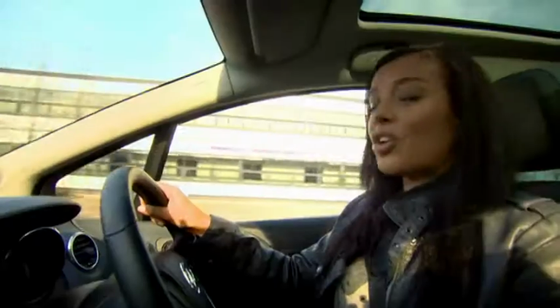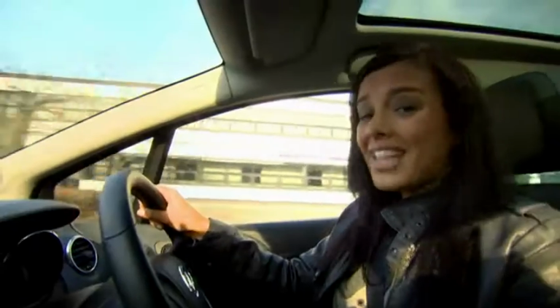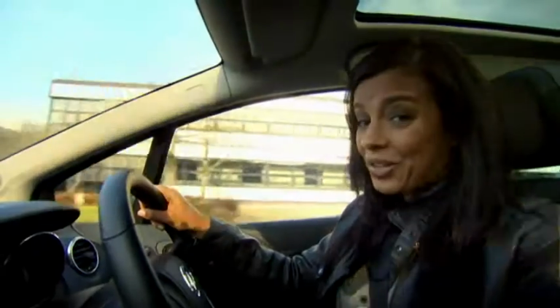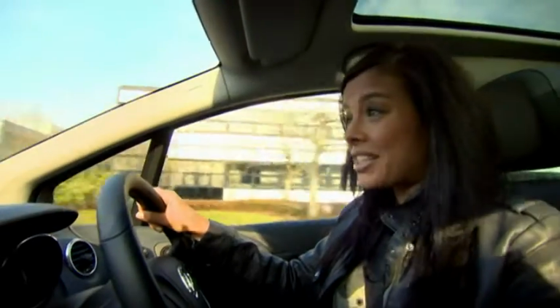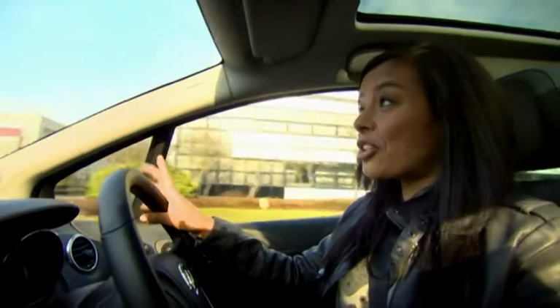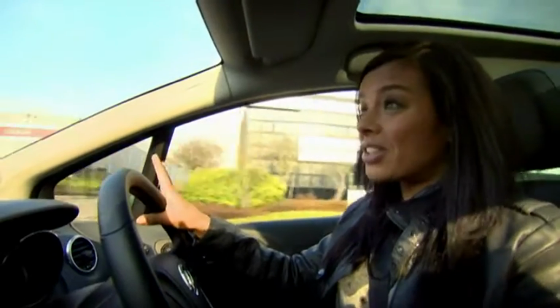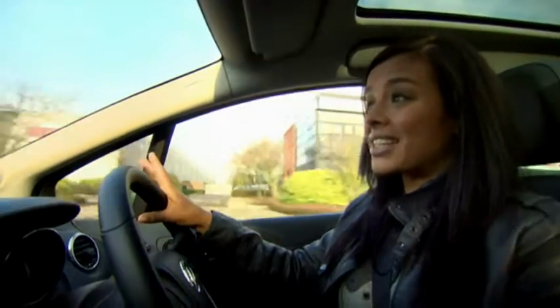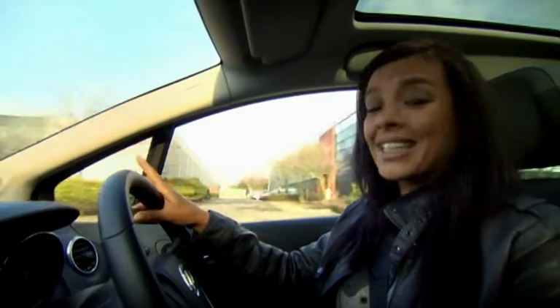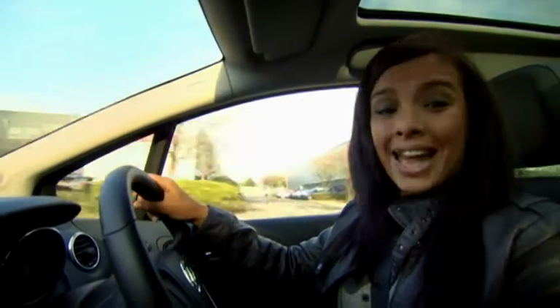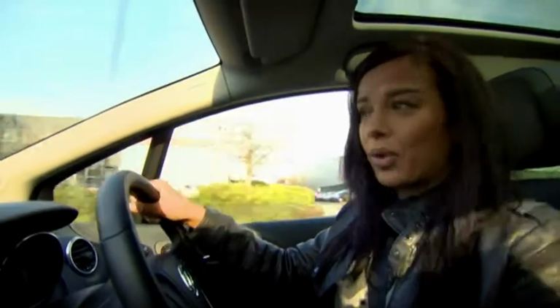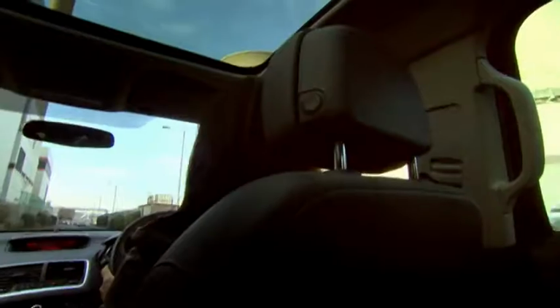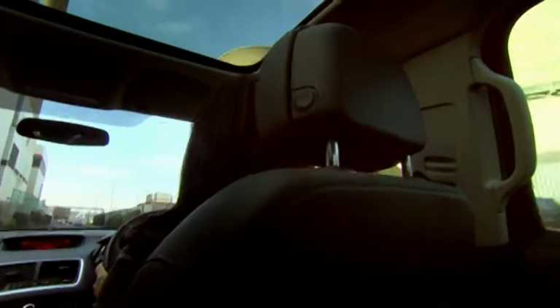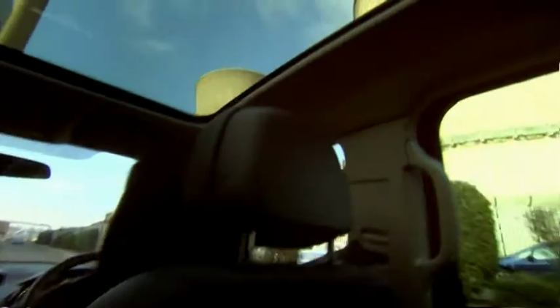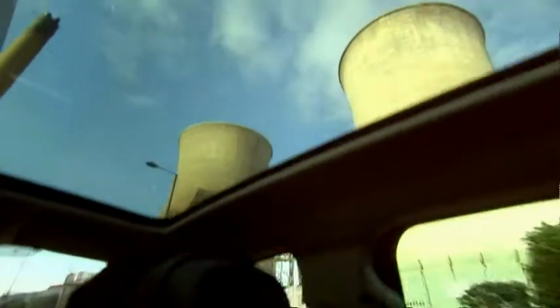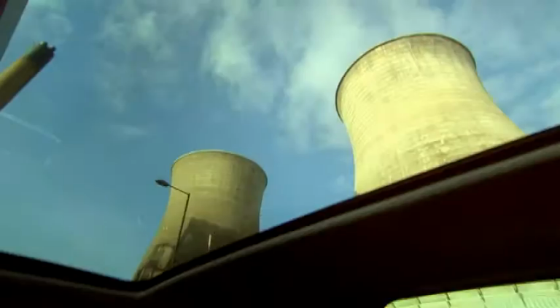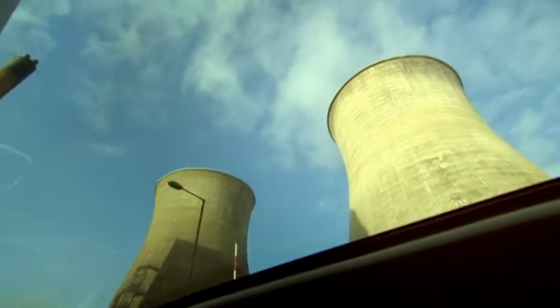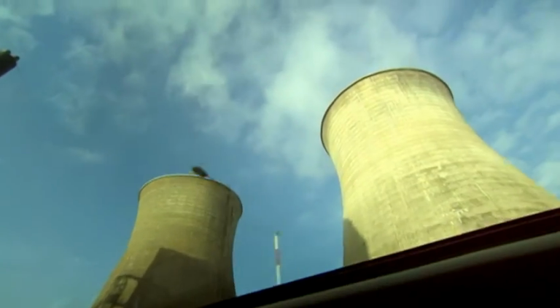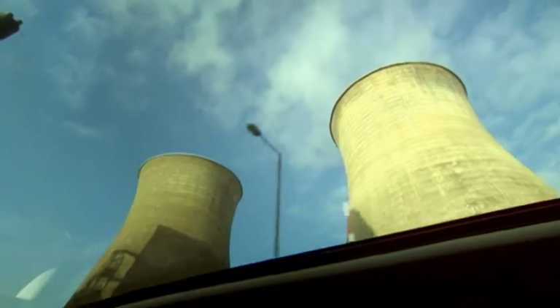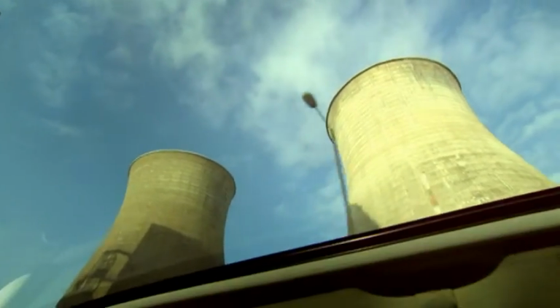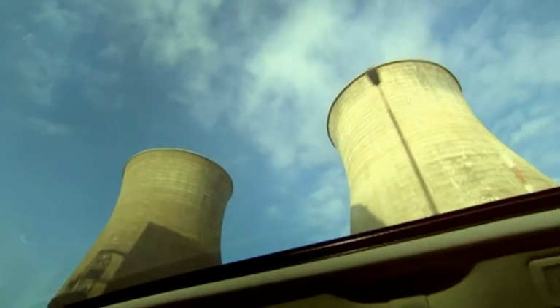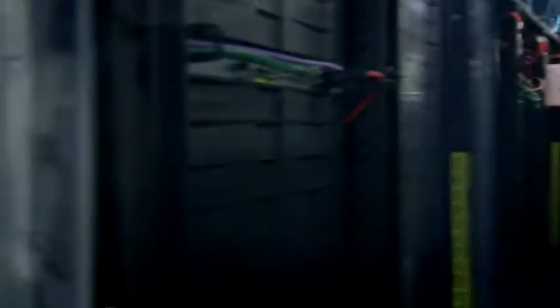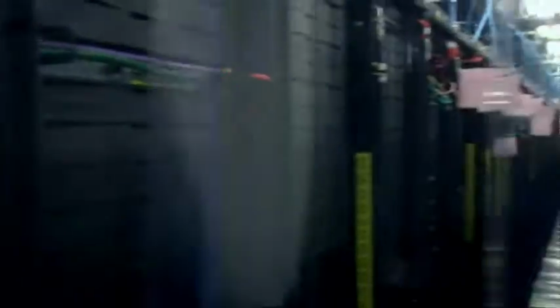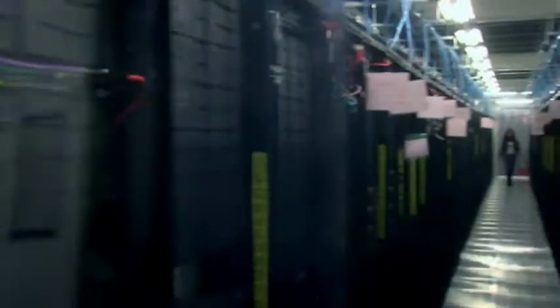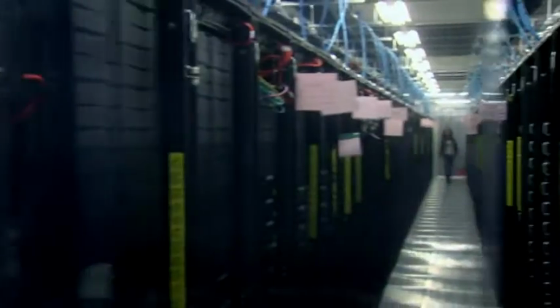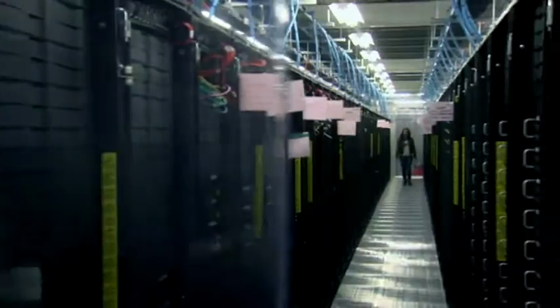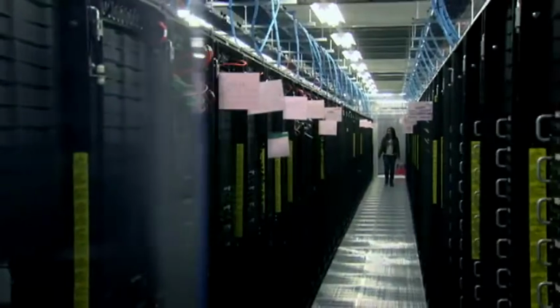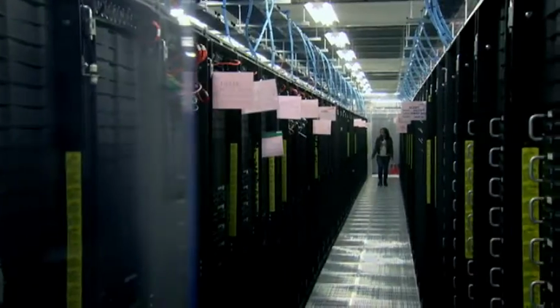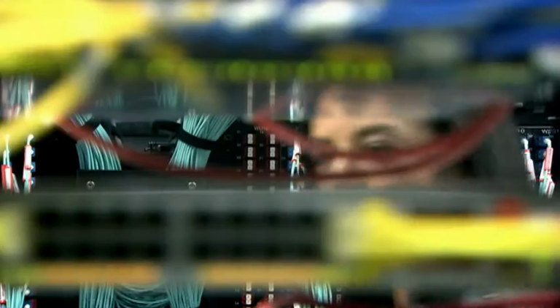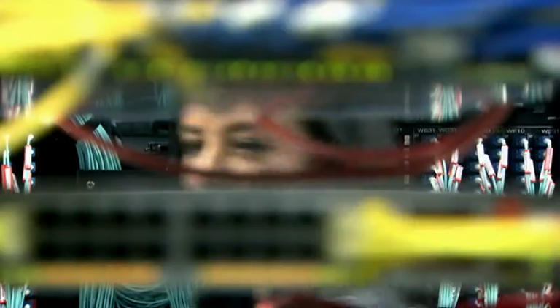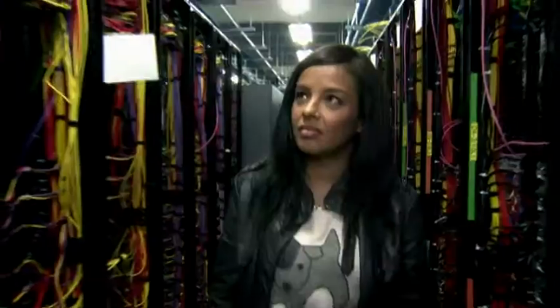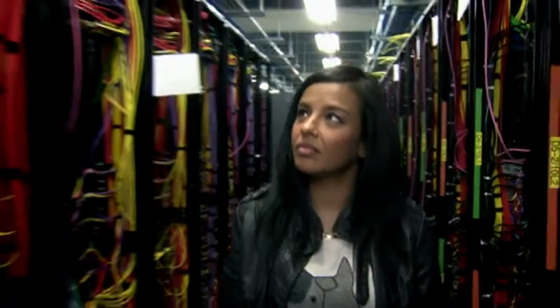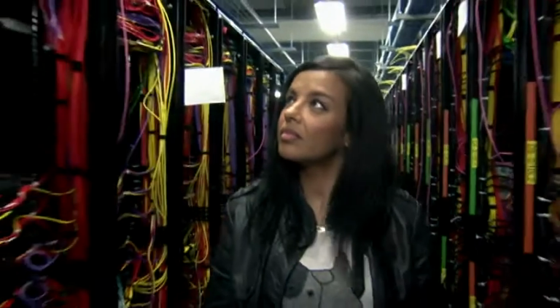Turns out it's in an industrial estate in Slough. Security is tight here. We're not even allowed to film the outside of the building in case it can be identified.